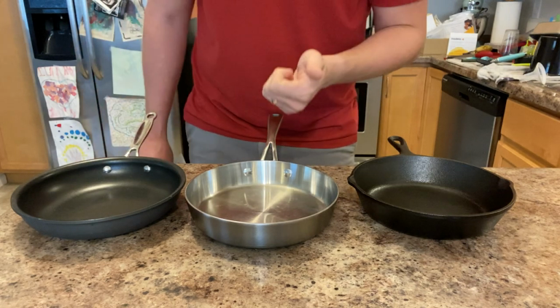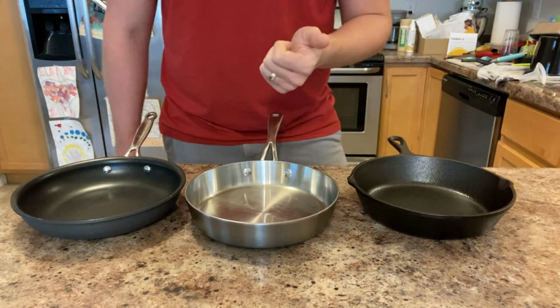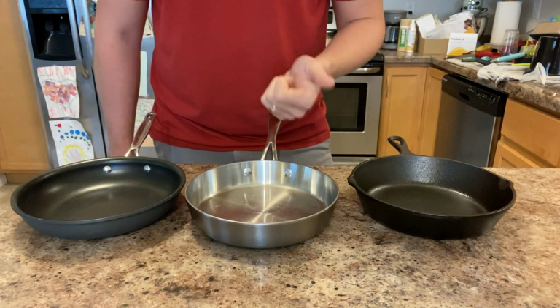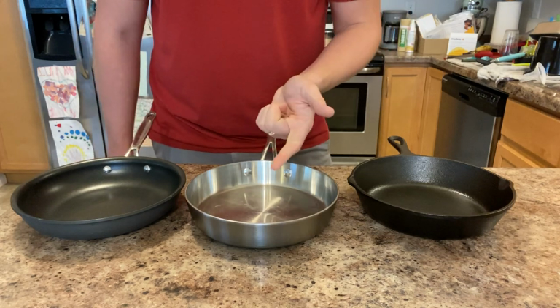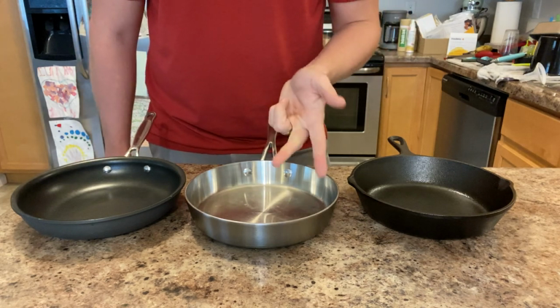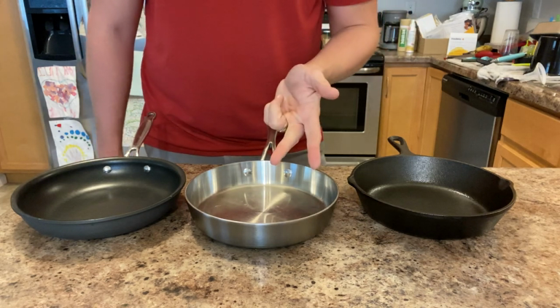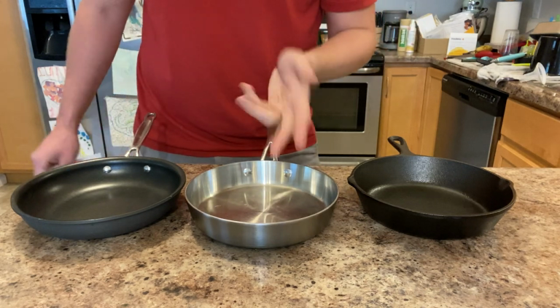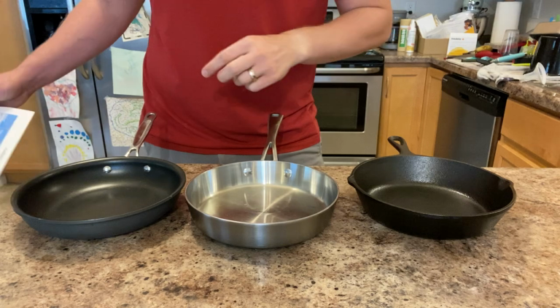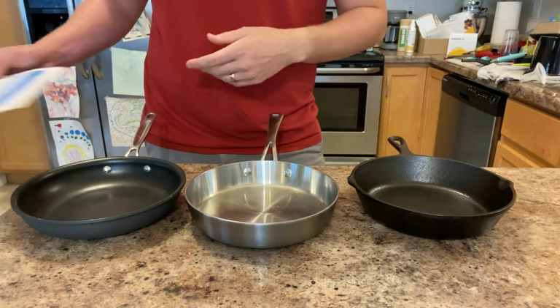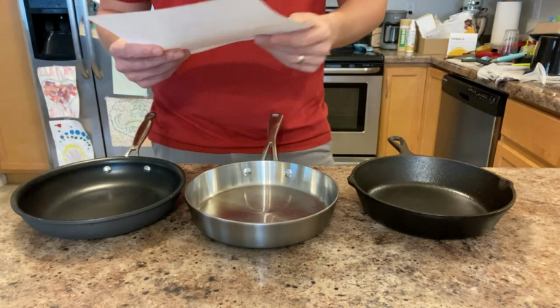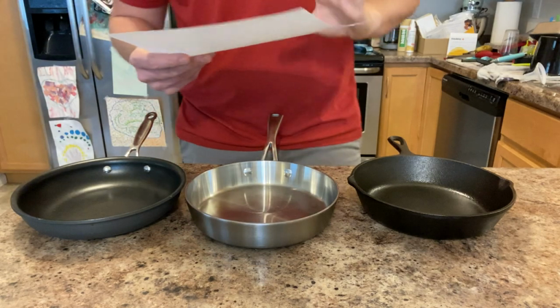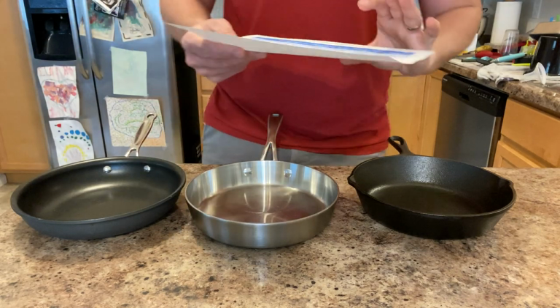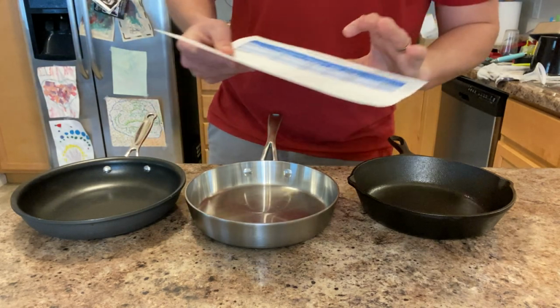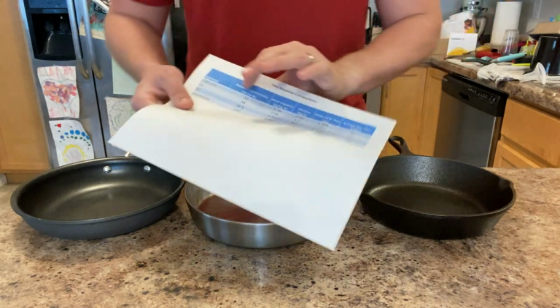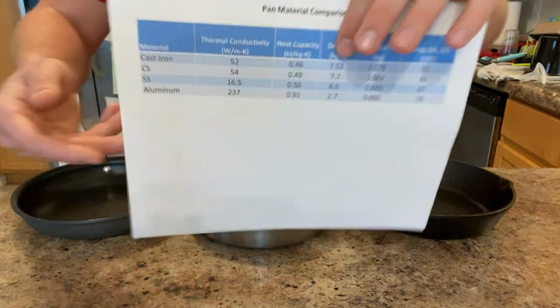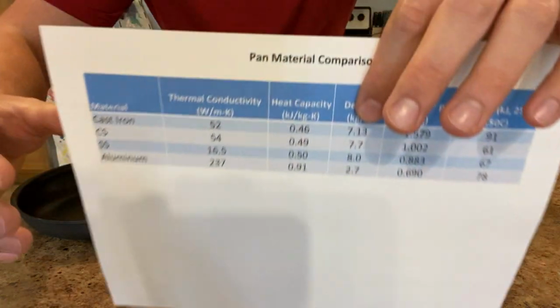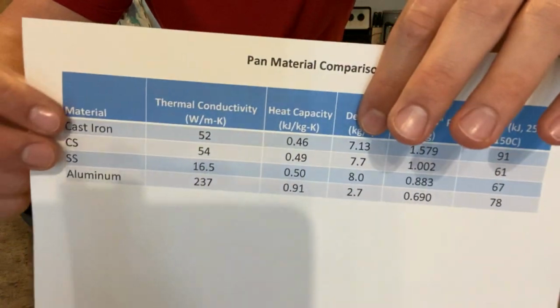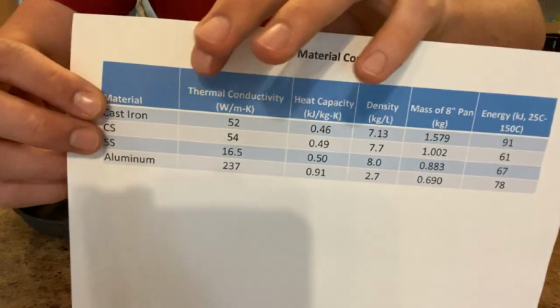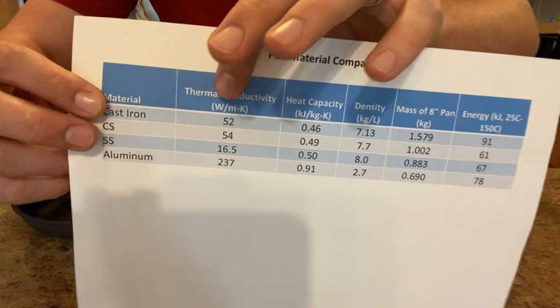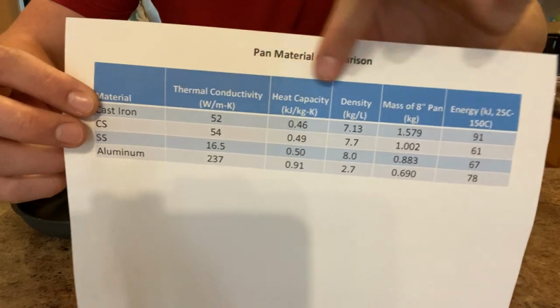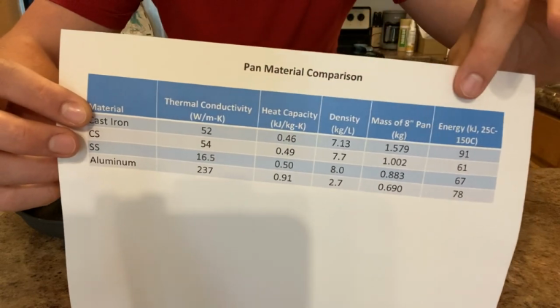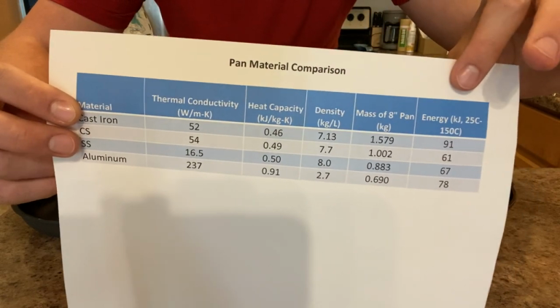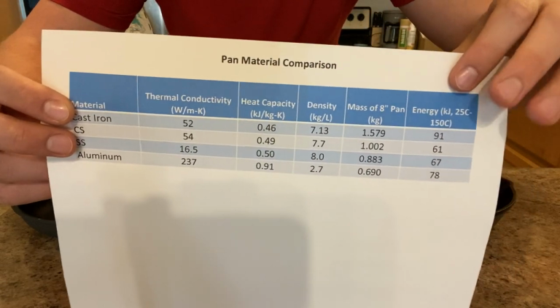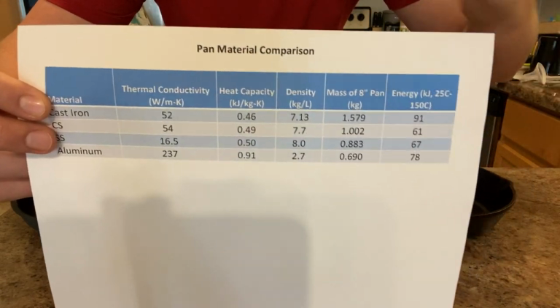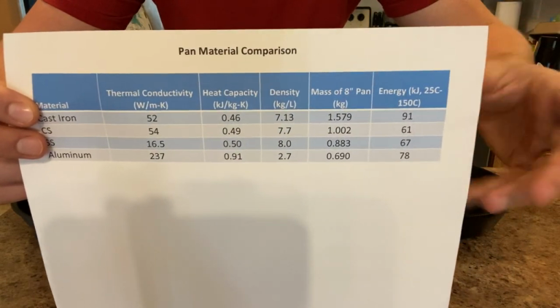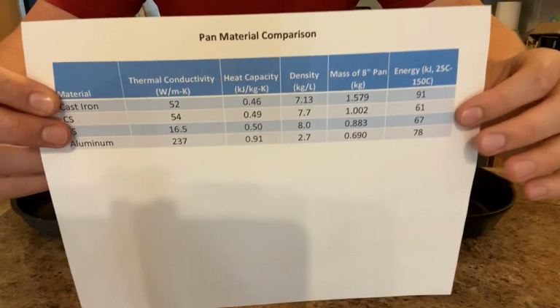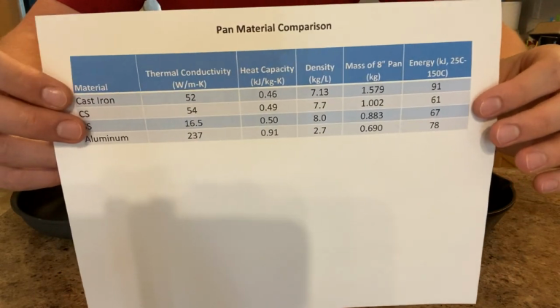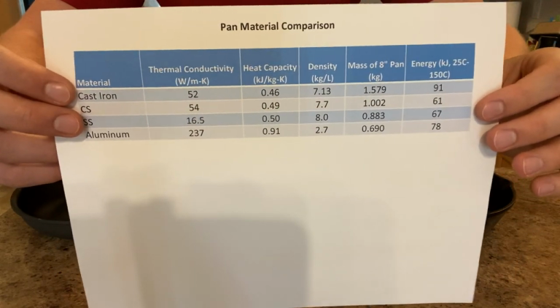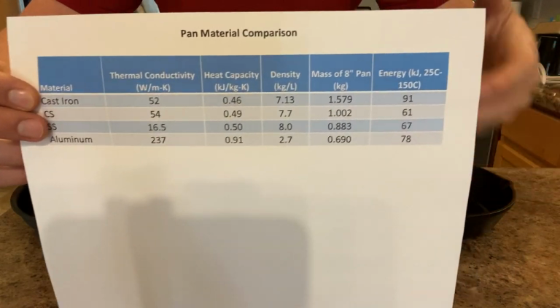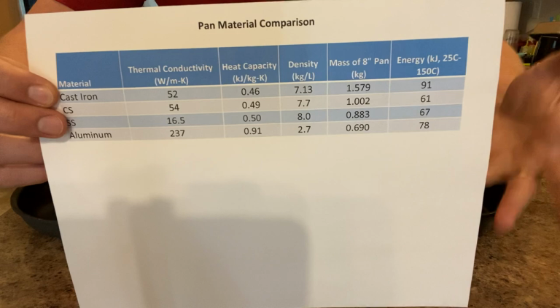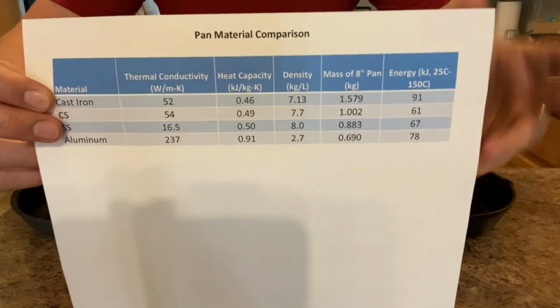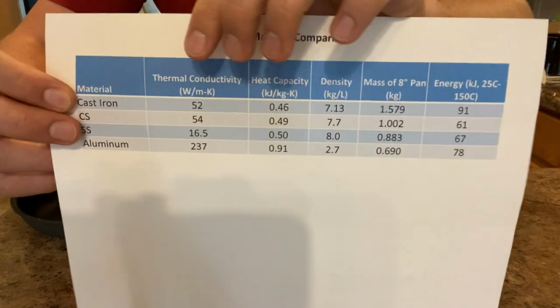The third goal is fond development — that's the brown stuff that gets stuck in the bottom of the pan where a lot of flavor comes from, especially if you recover it in a pan sauce or stew. So the three major things we're looking for are evenness, browning, and fond development.